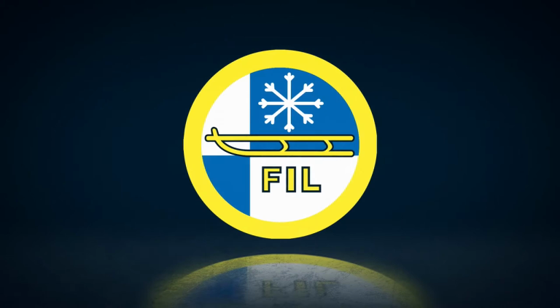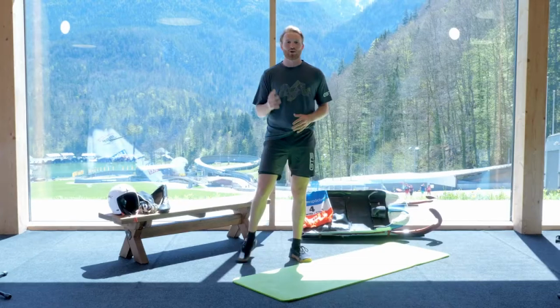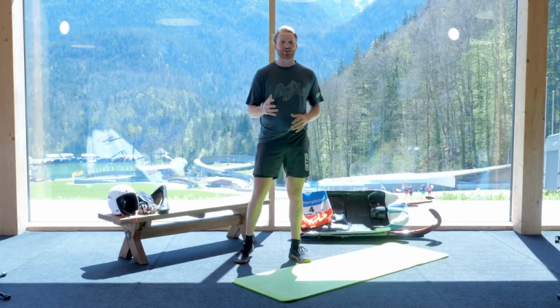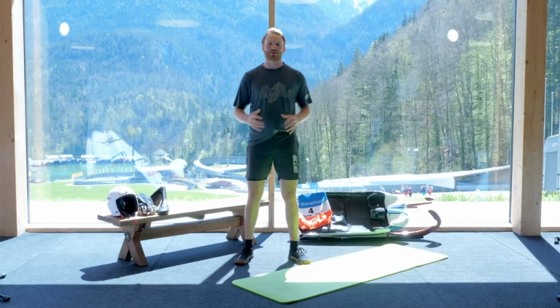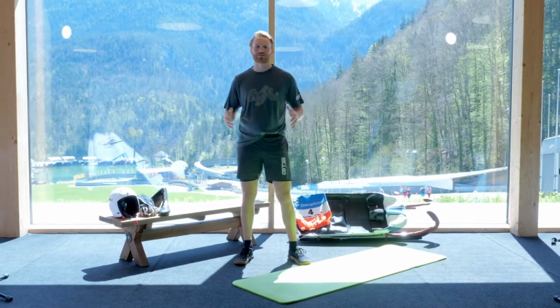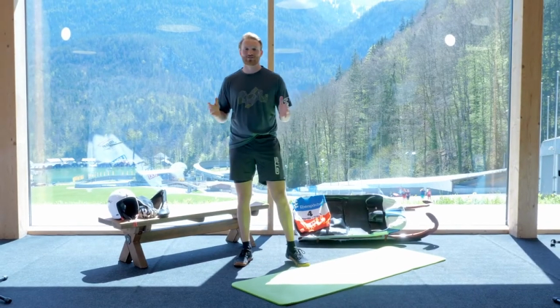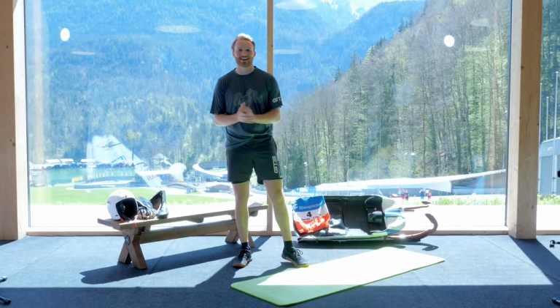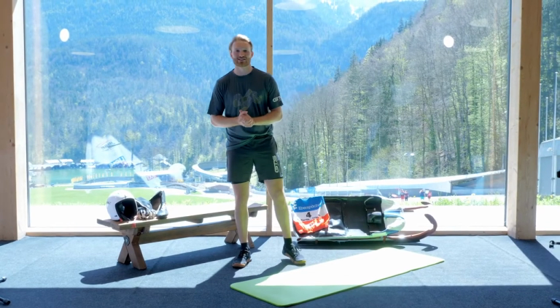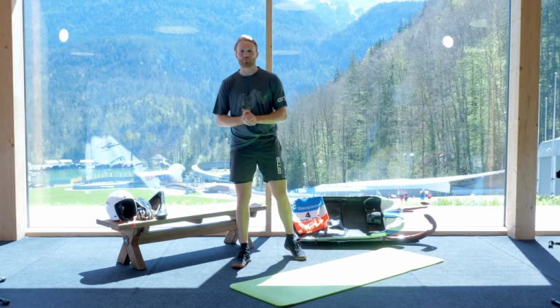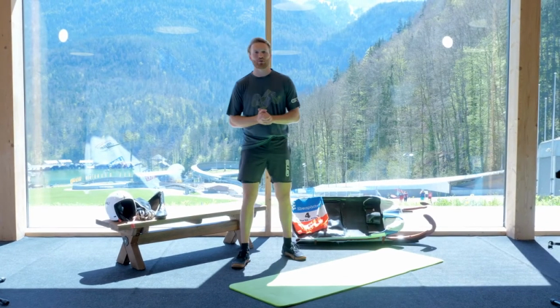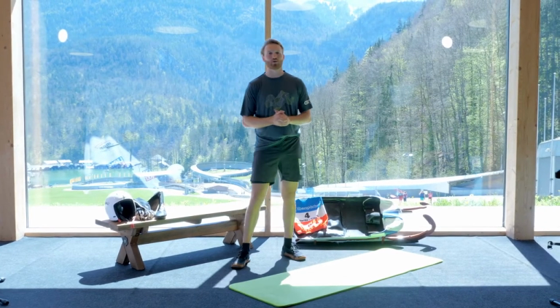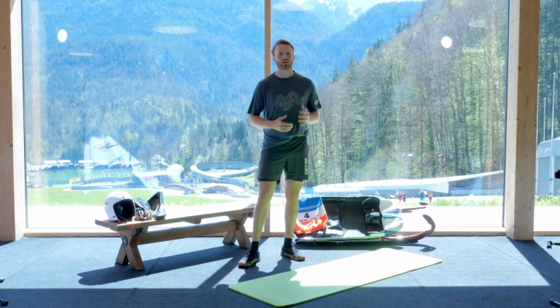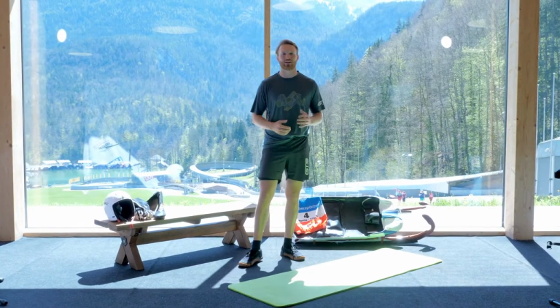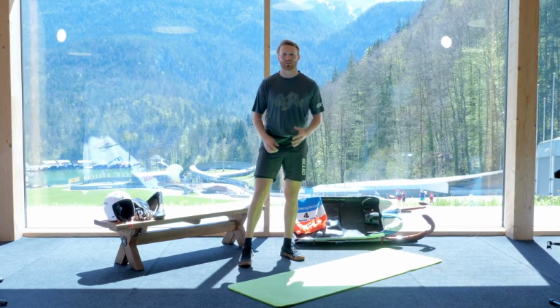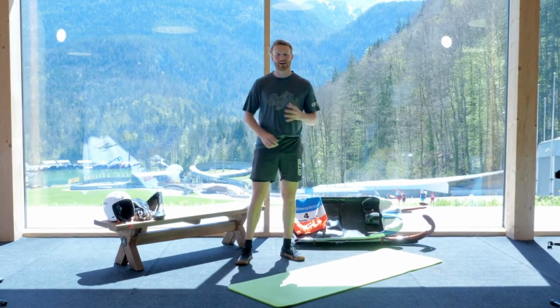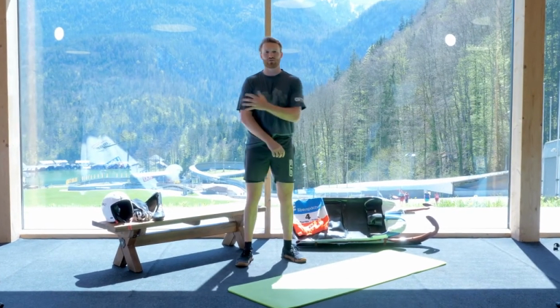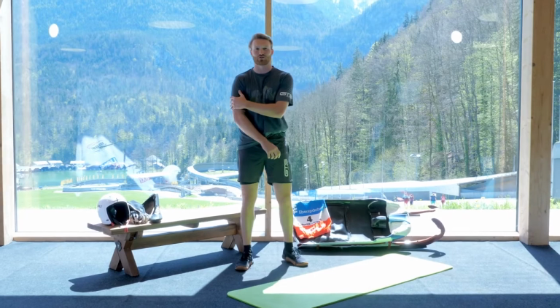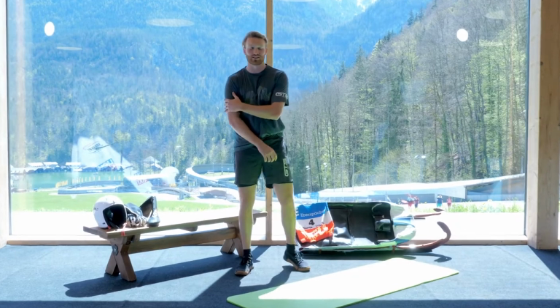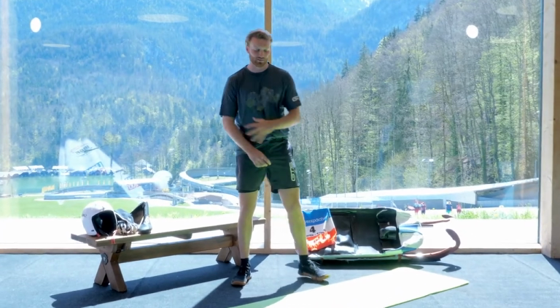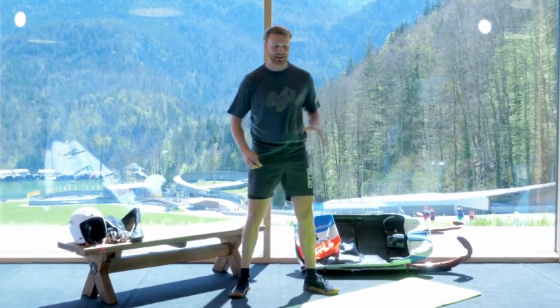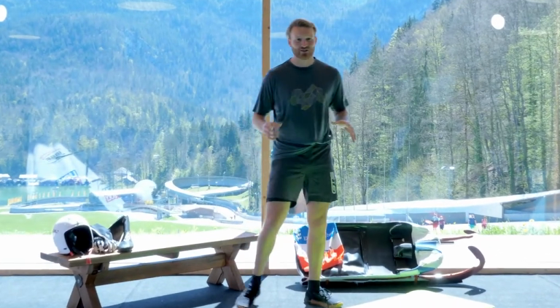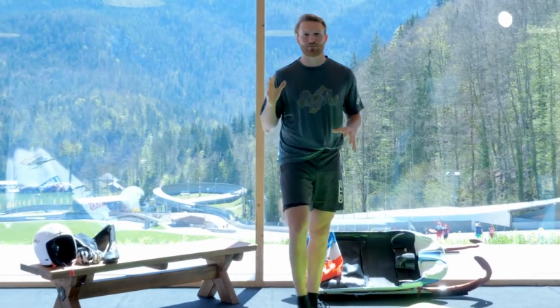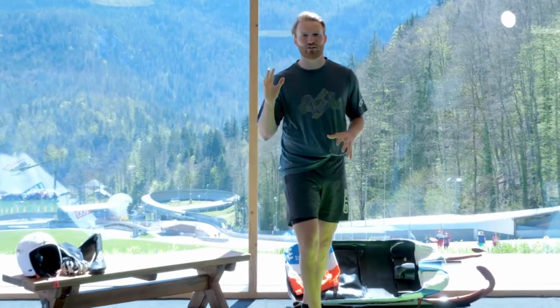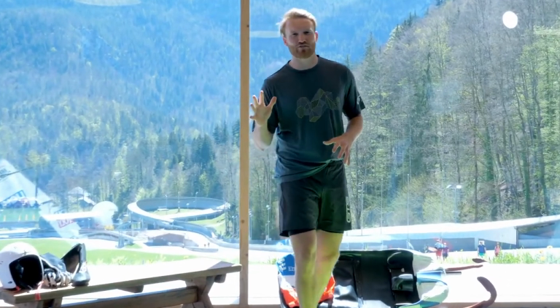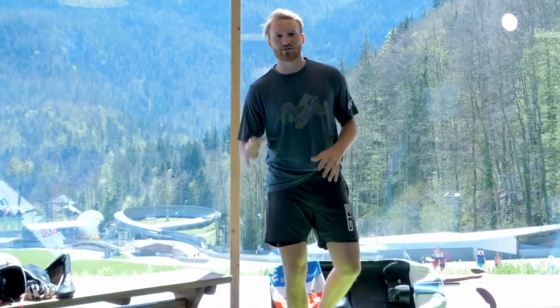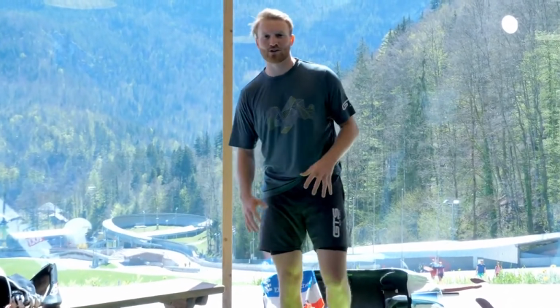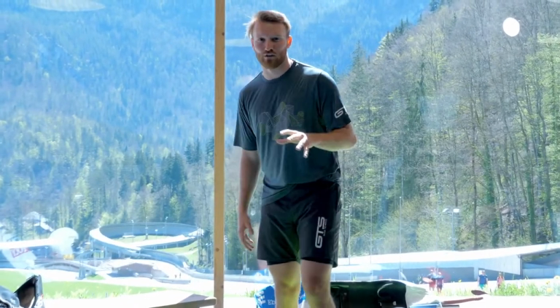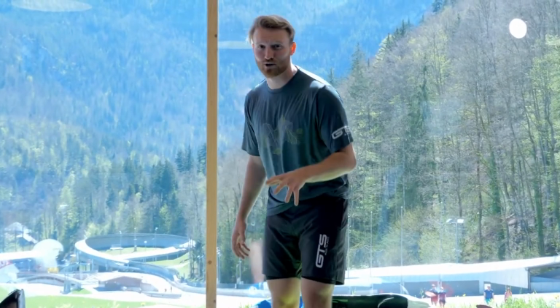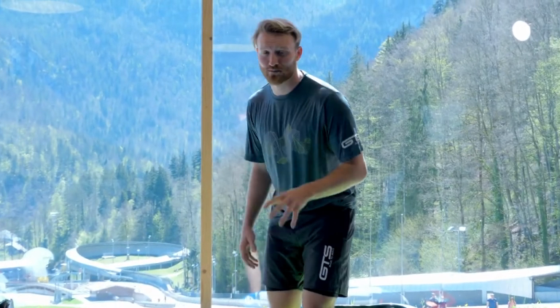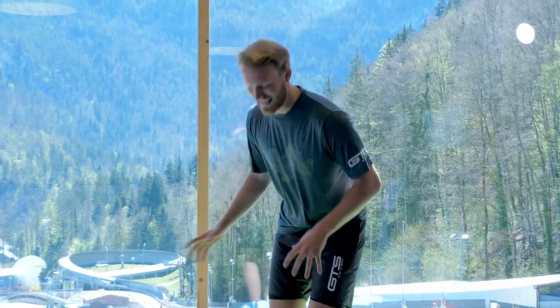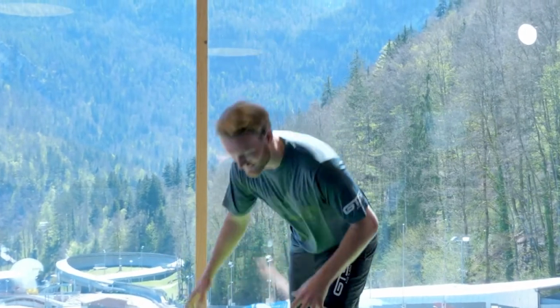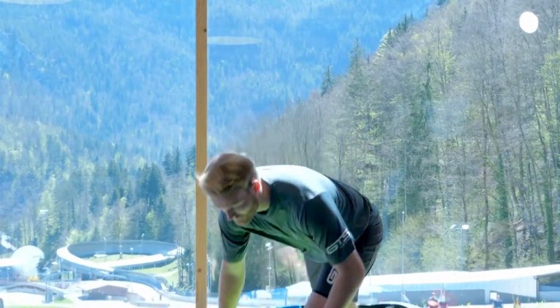Welcome to today's upper body workout, mainly for the triceps. It's going to be five rounds of push-ups and dips.